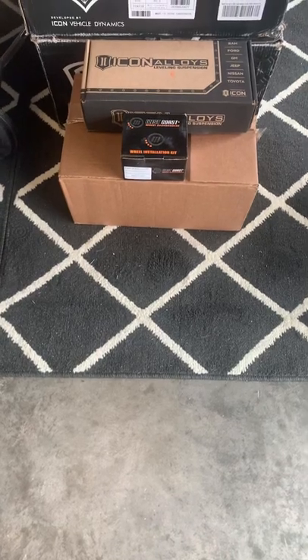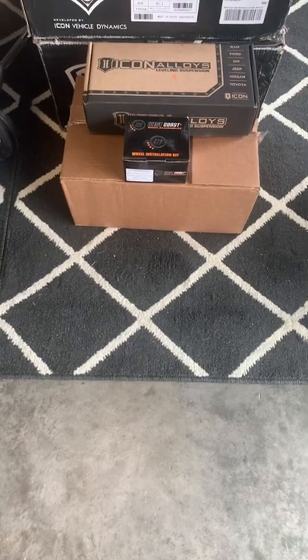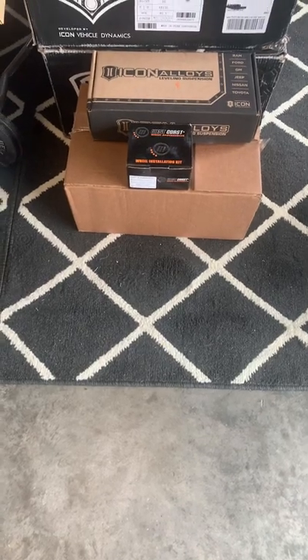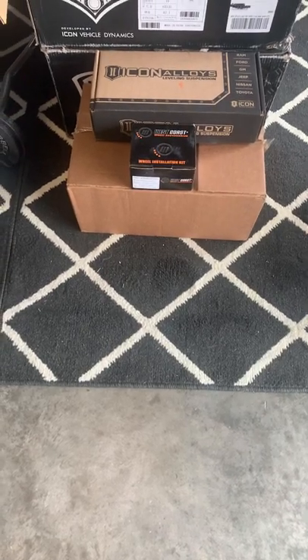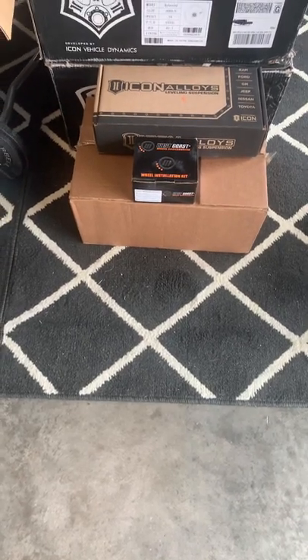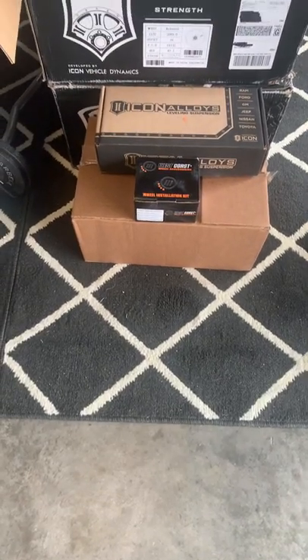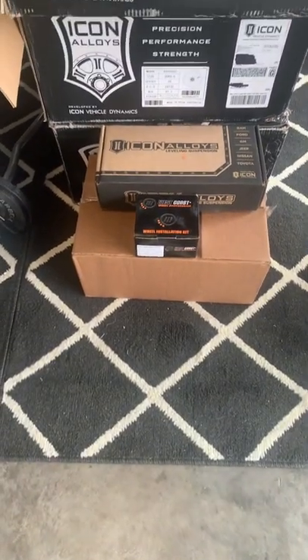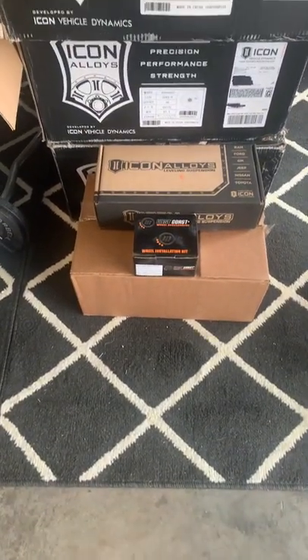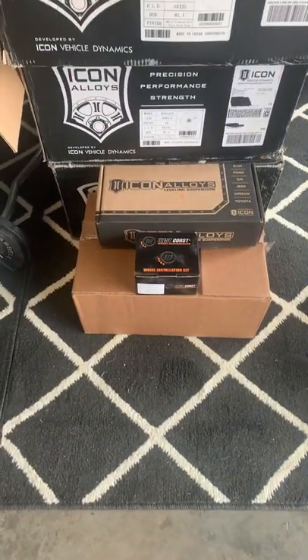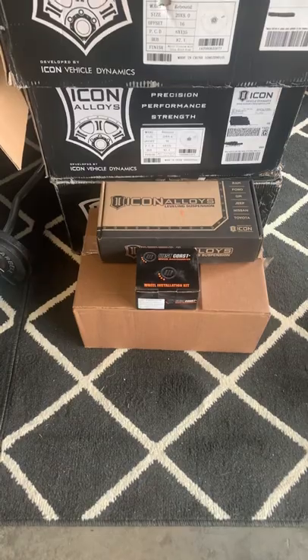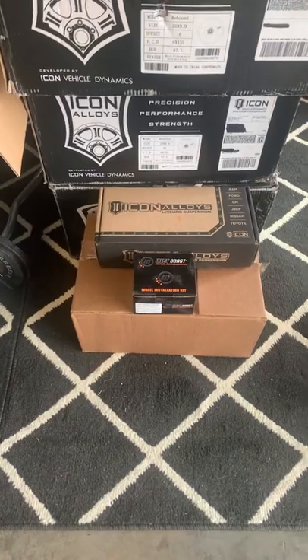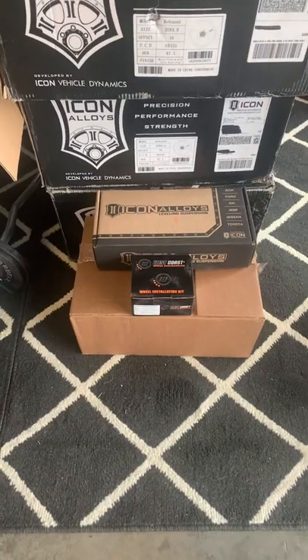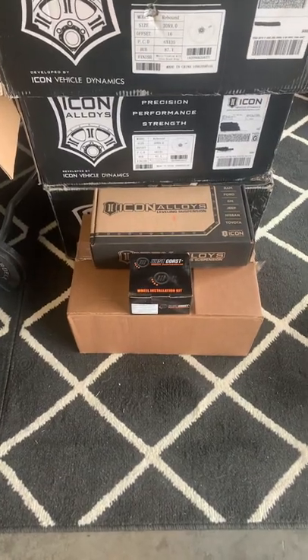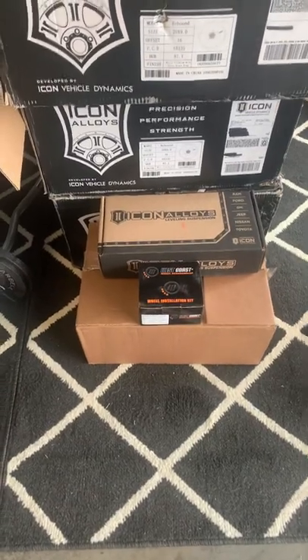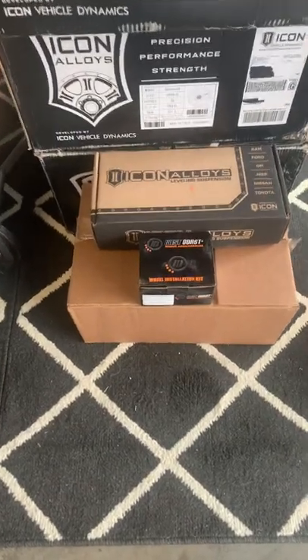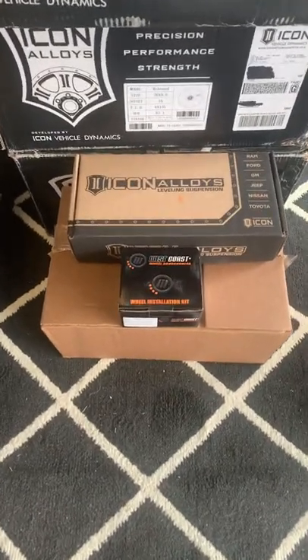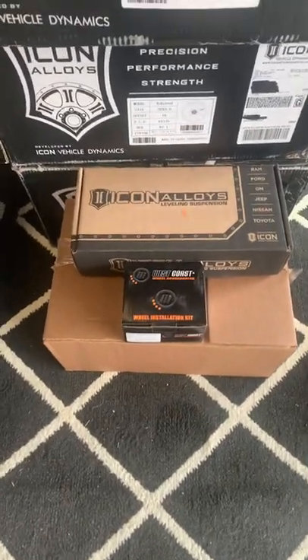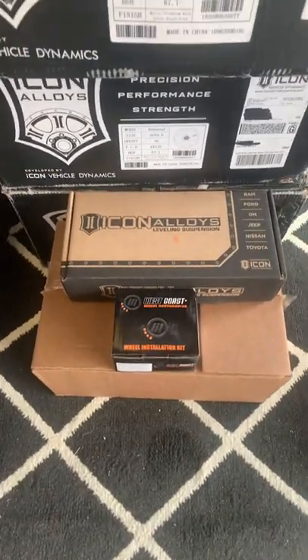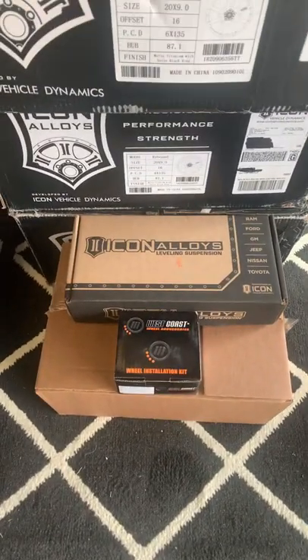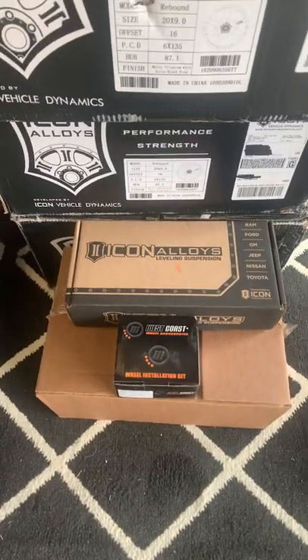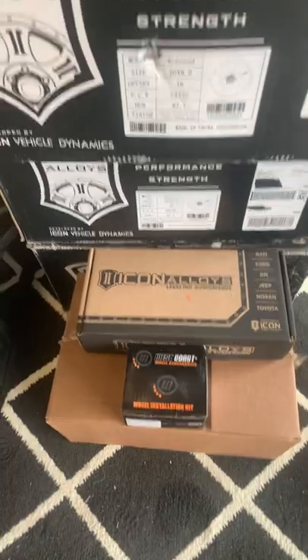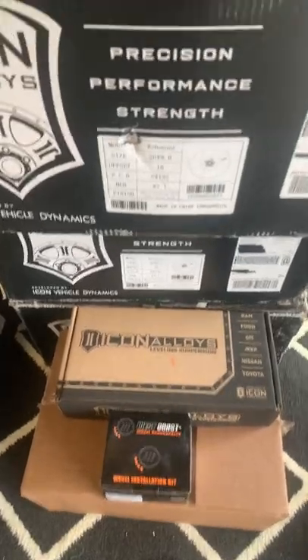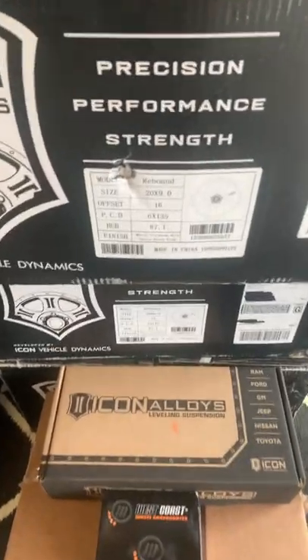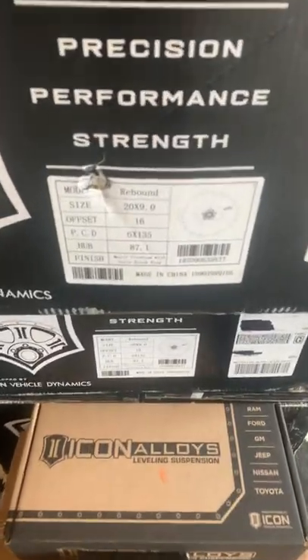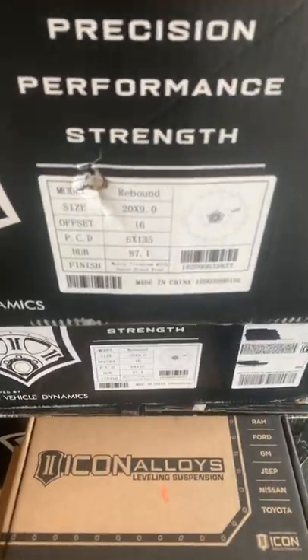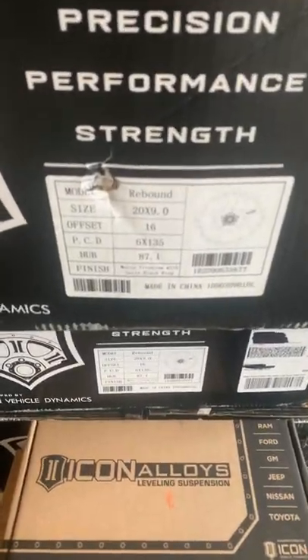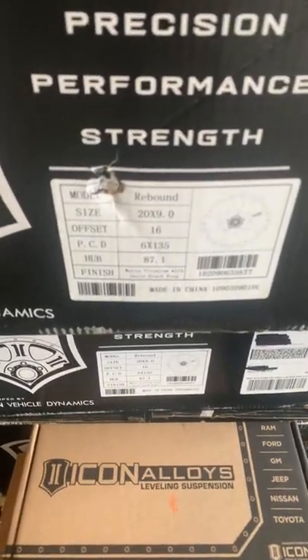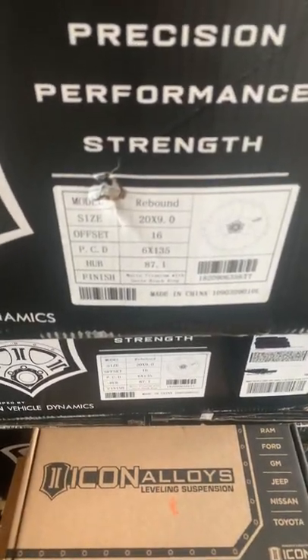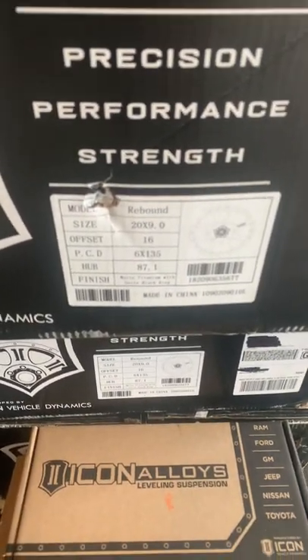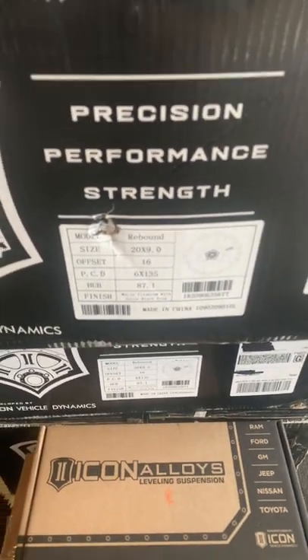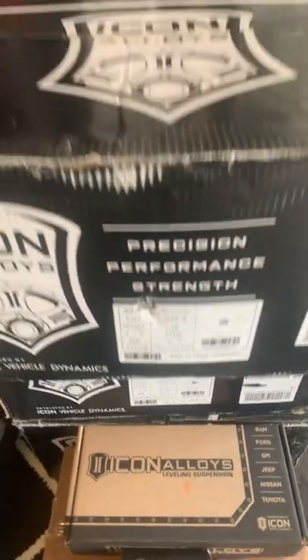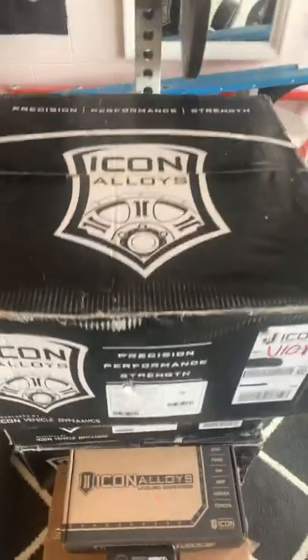Ooh-wee-wee, what do I spy here? For the Raptor, we got the lug nuts, we got lift collars, we got wheels — 20x9 Icon Rebounds.